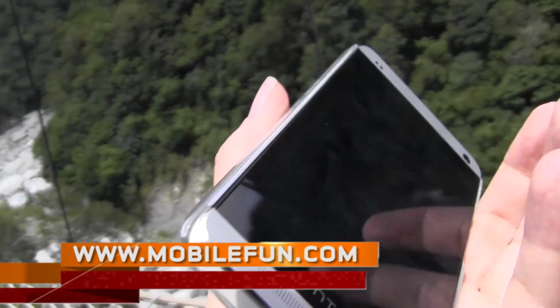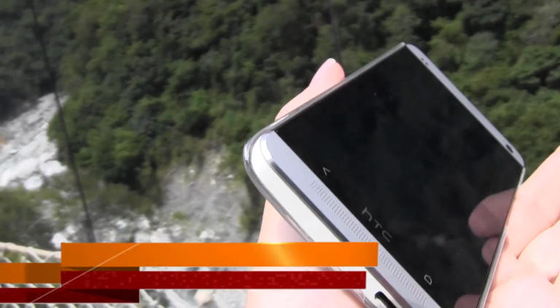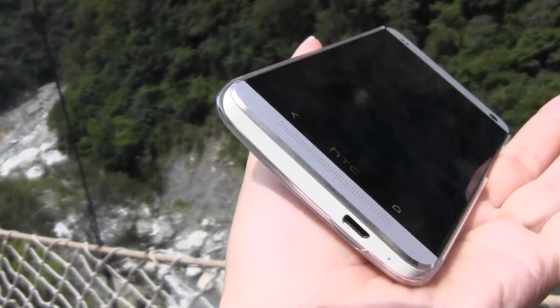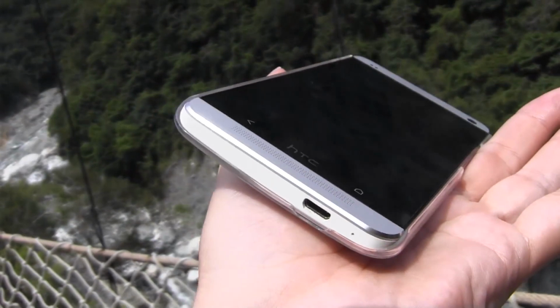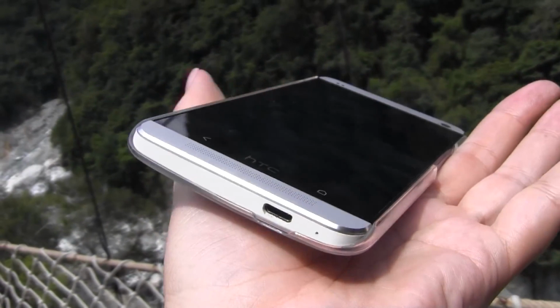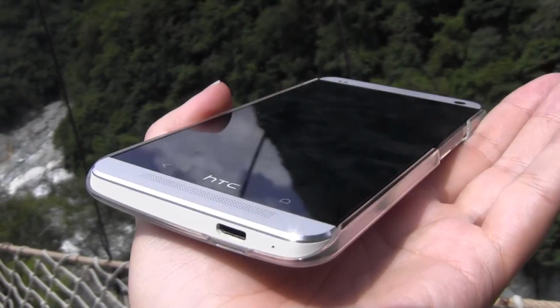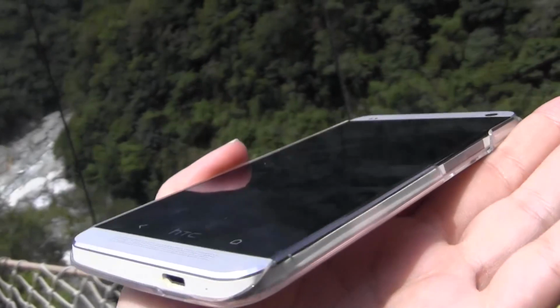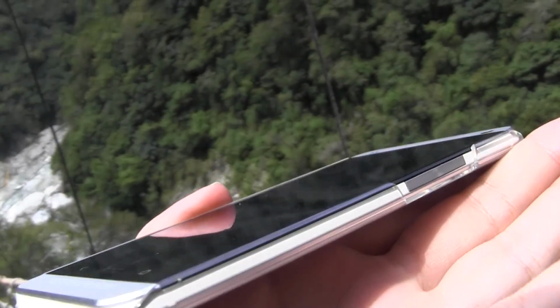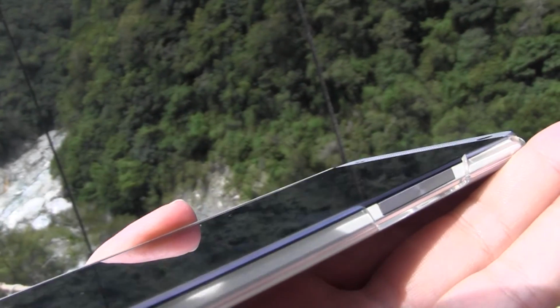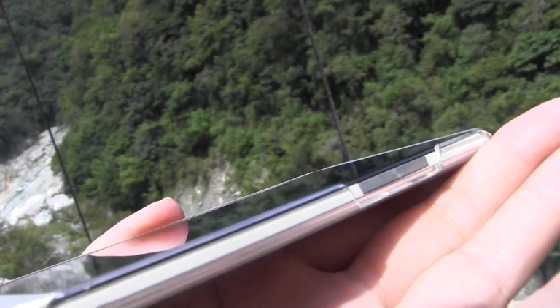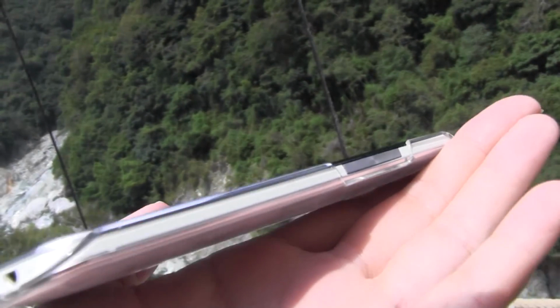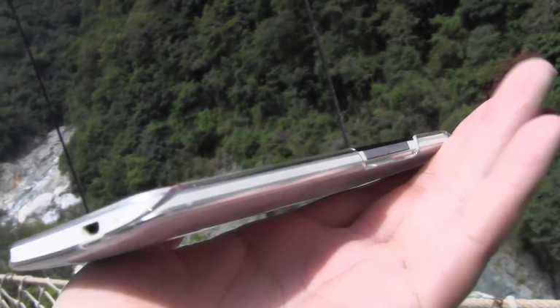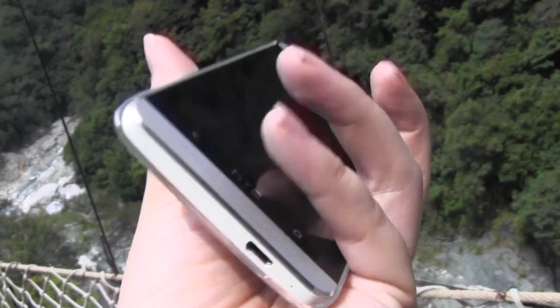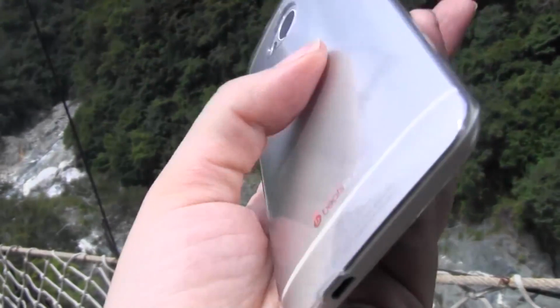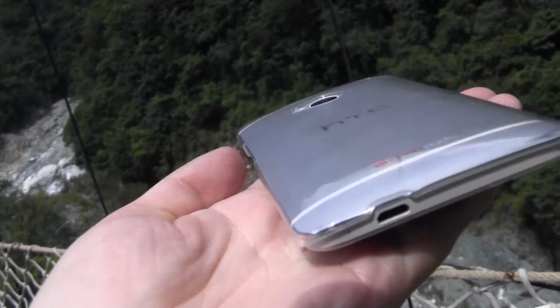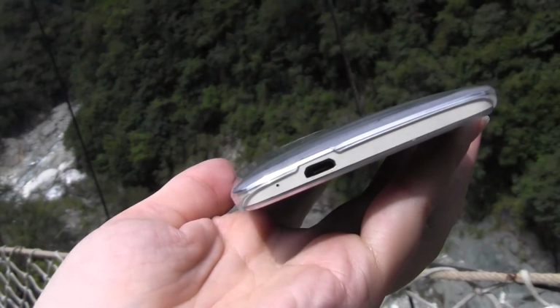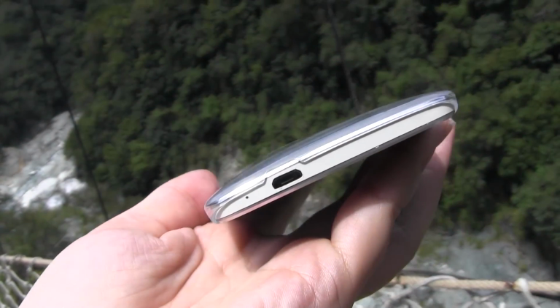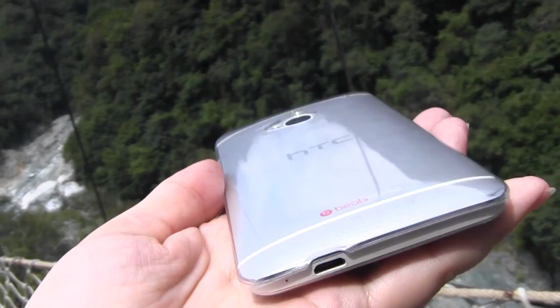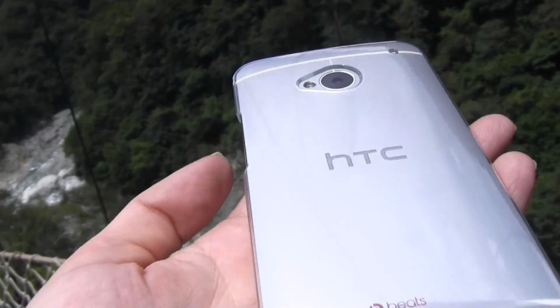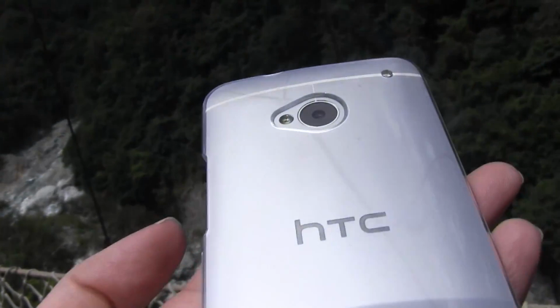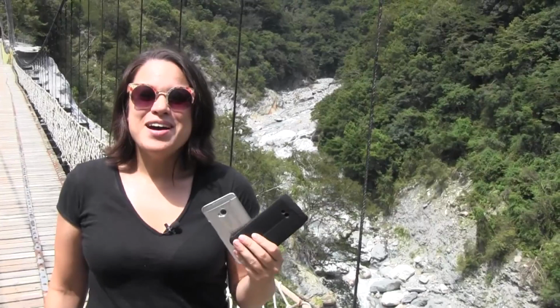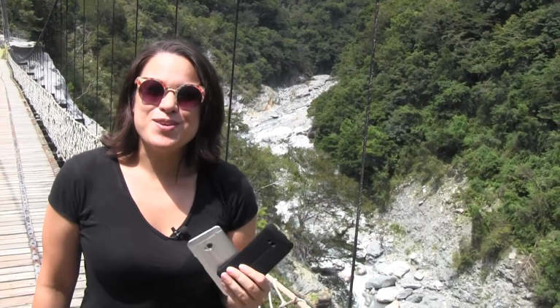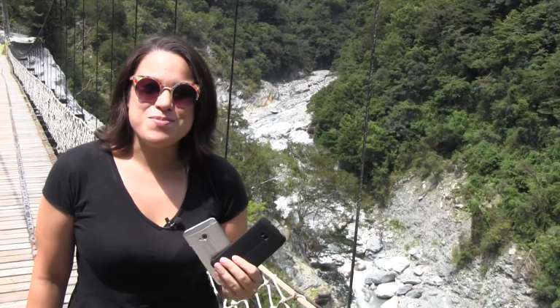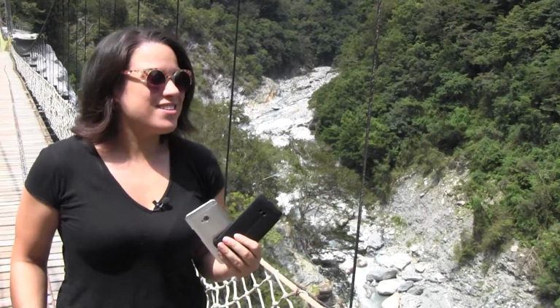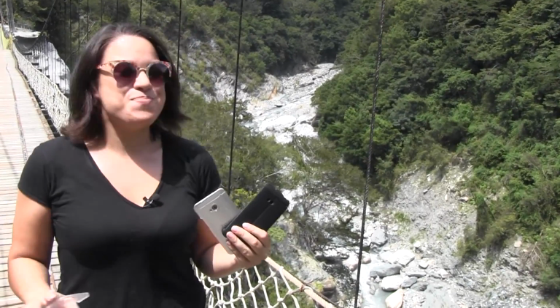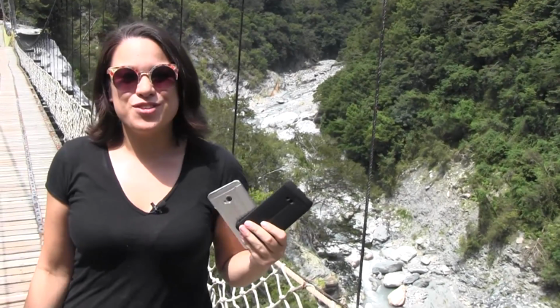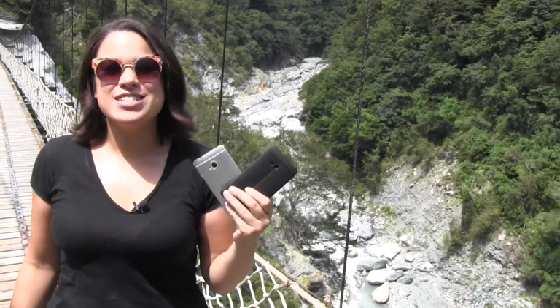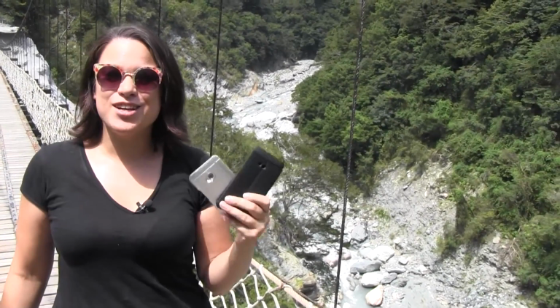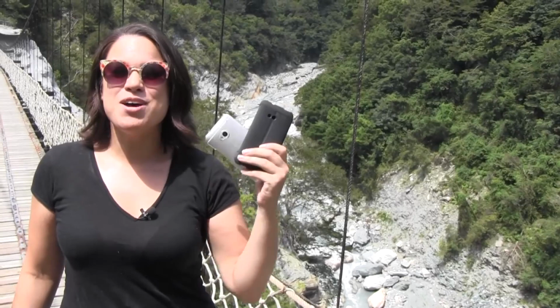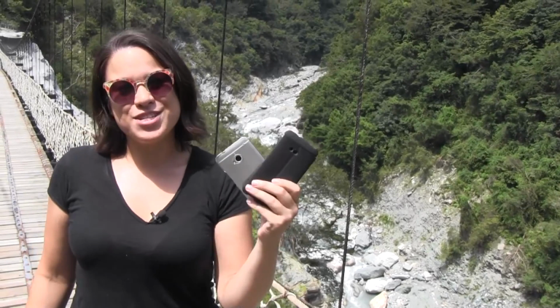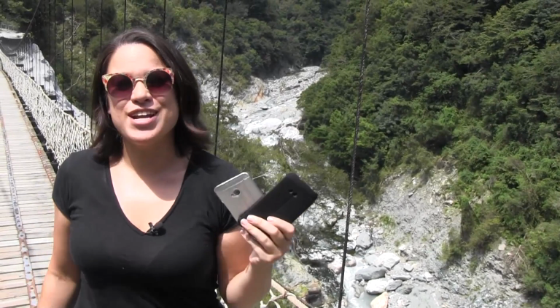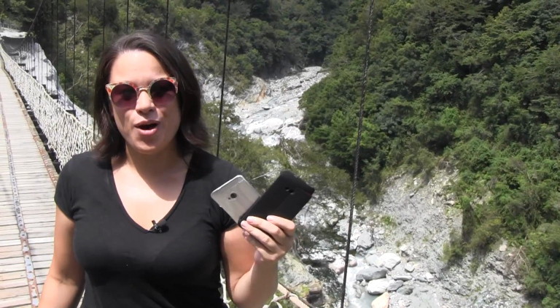So far it's held up really well — it doesn't look scratched, it doesn't look messed up at all, and it's been about two weeks of use. This other one lasted about two weeks before I had the corner pop off. I'm Nicole Scott for Mobile Geeks here at beautiful Taroko Gorge, taking a look at some accessories for the HTC One.